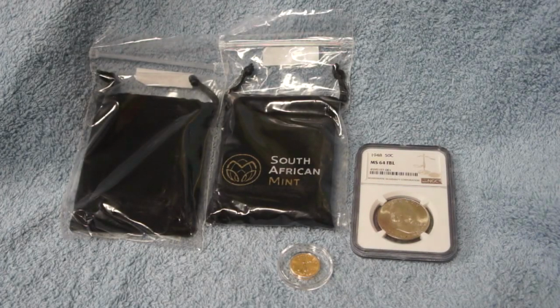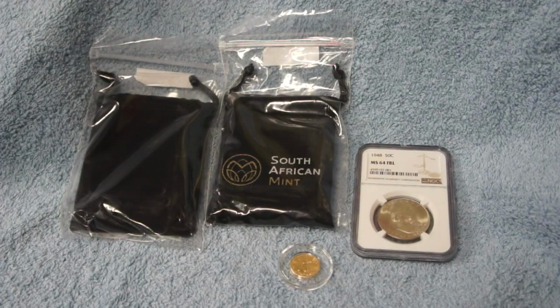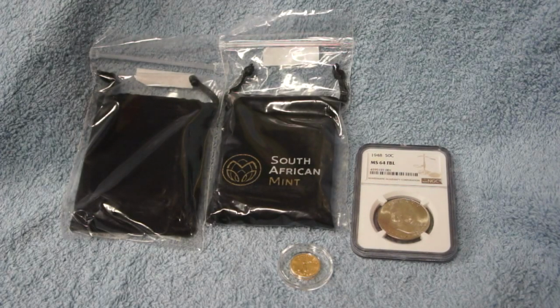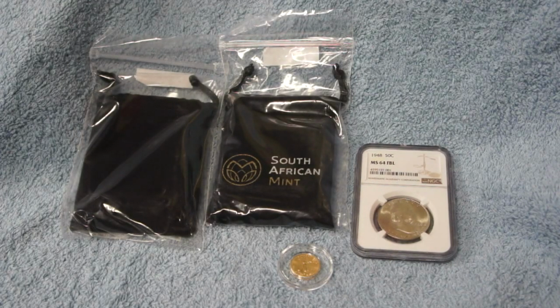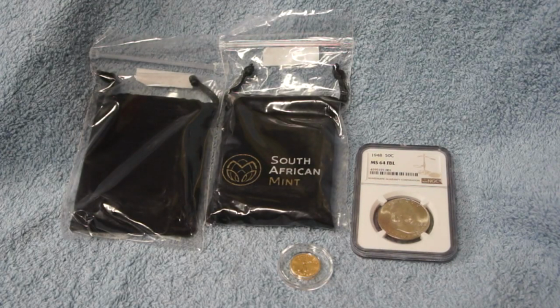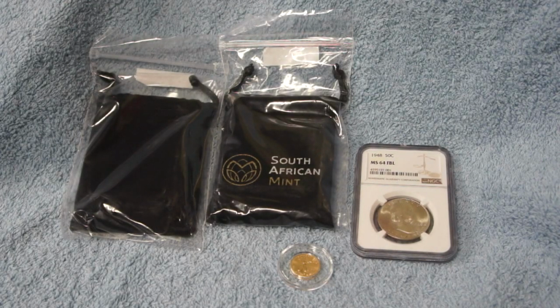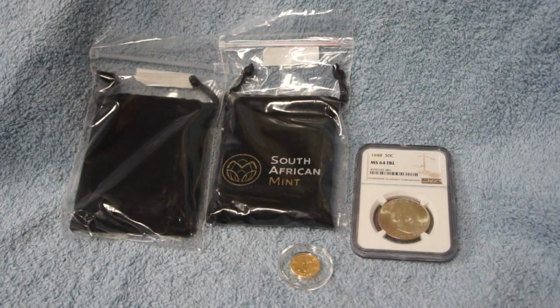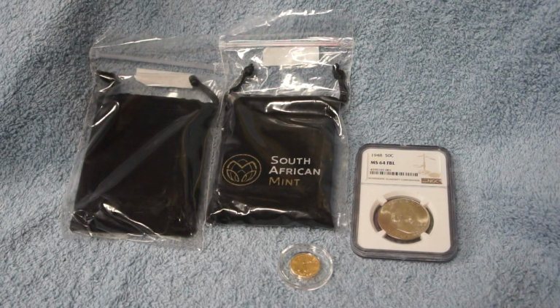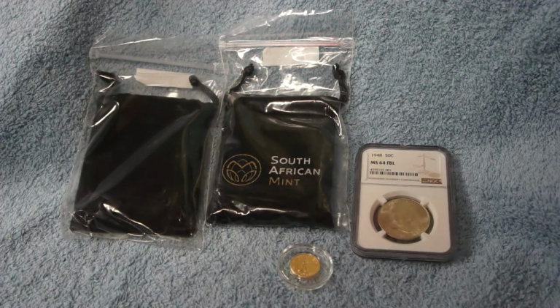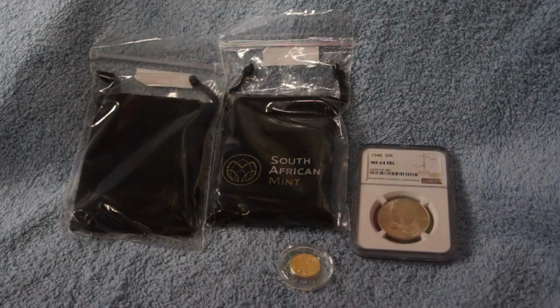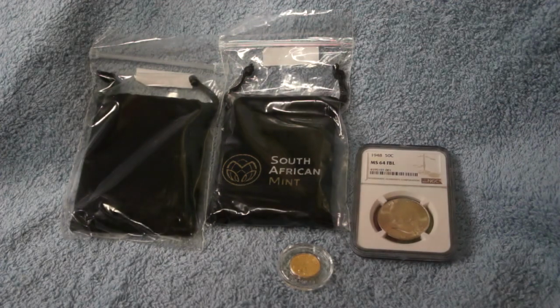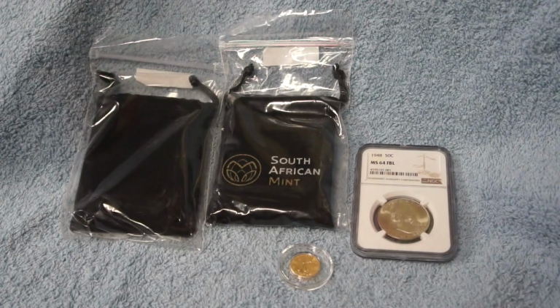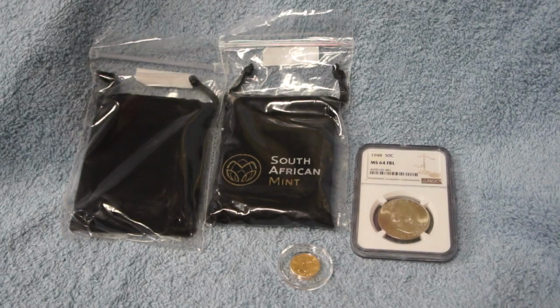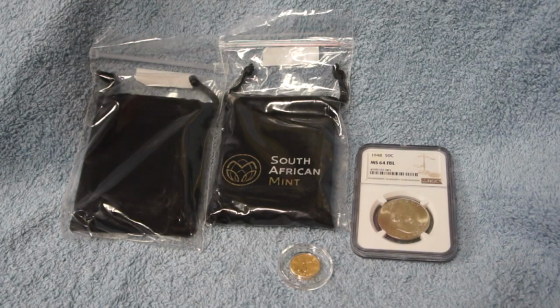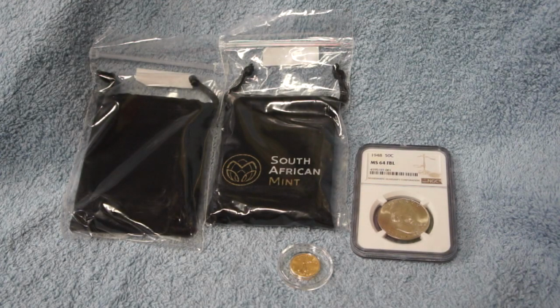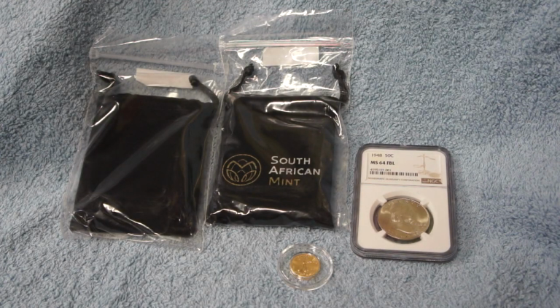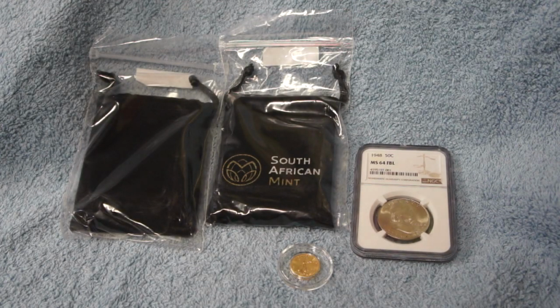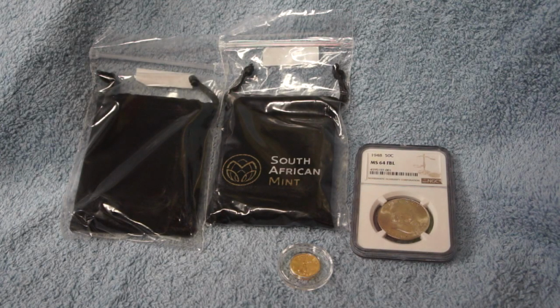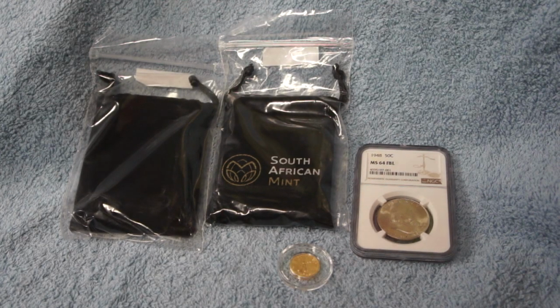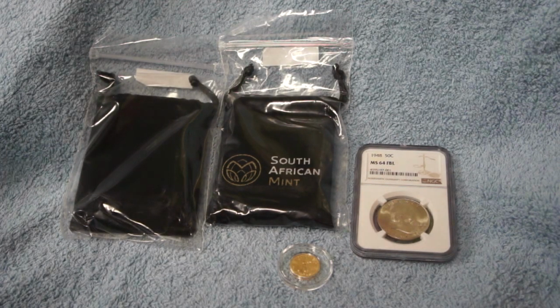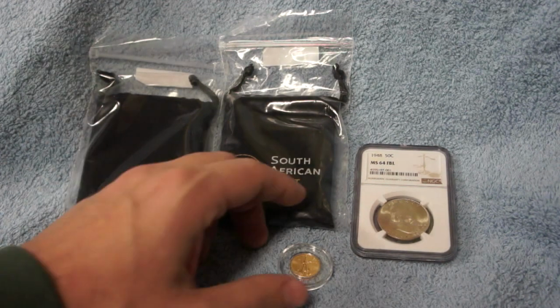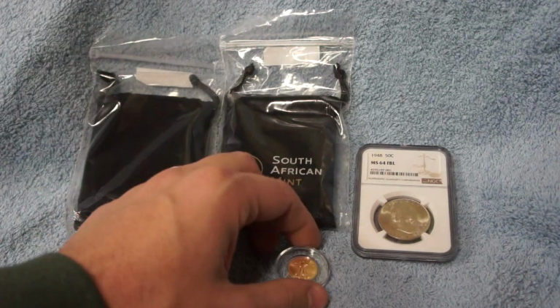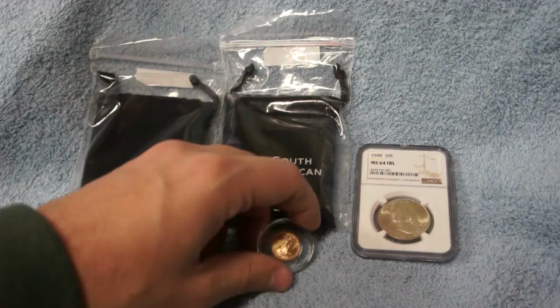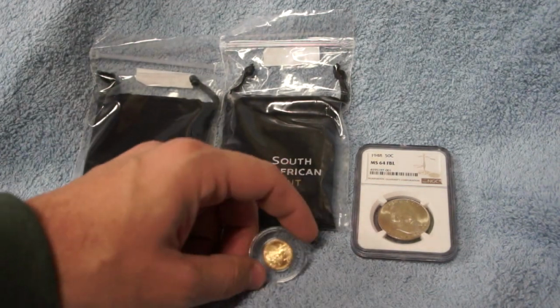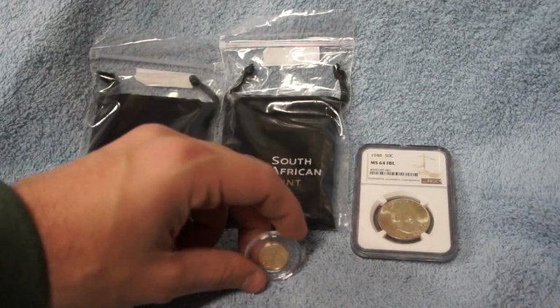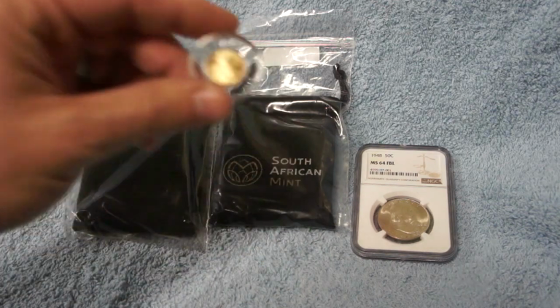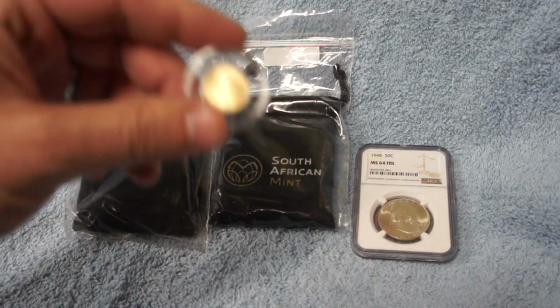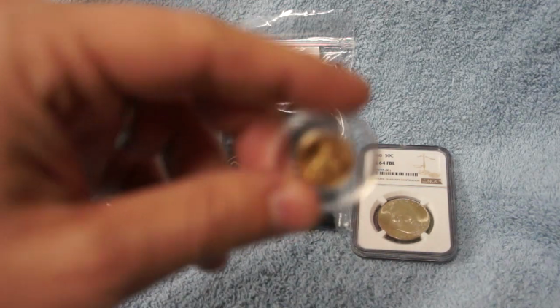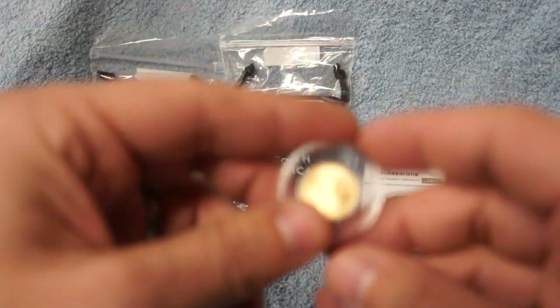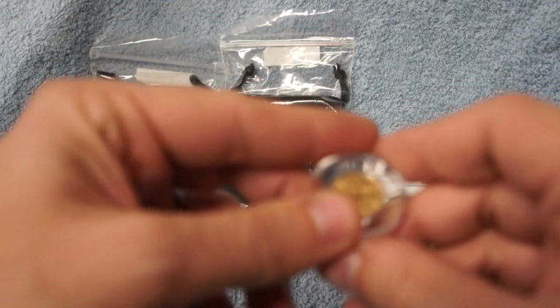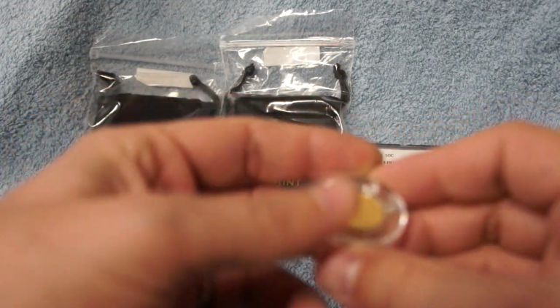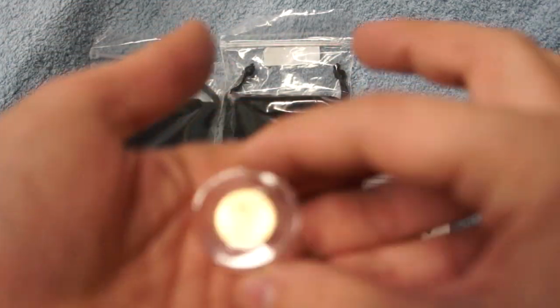Hey guys, wanted to share some recent pickups from this past month — have them out in front of me, so let's kick it off. First off, got a little bit of gold — just a little bit.